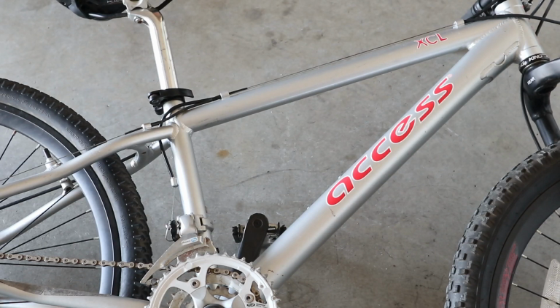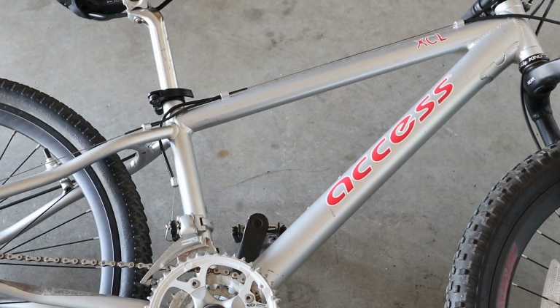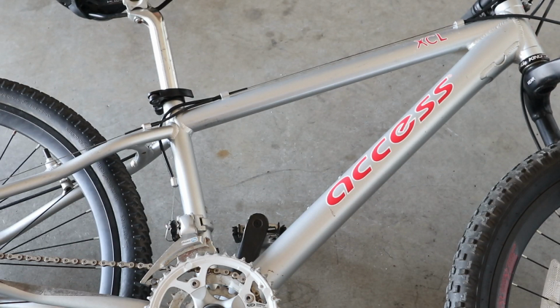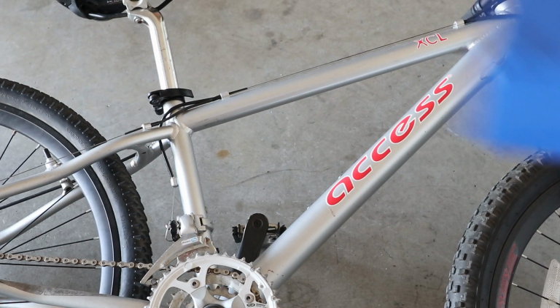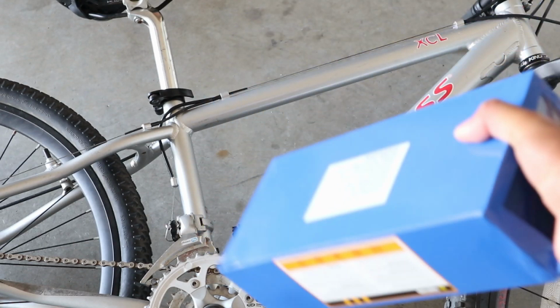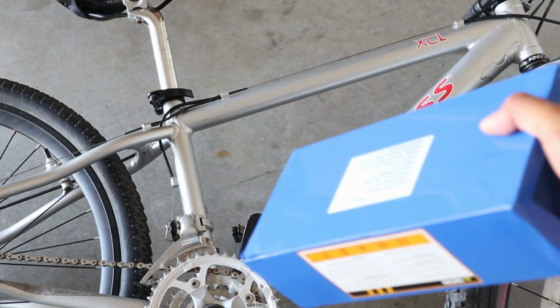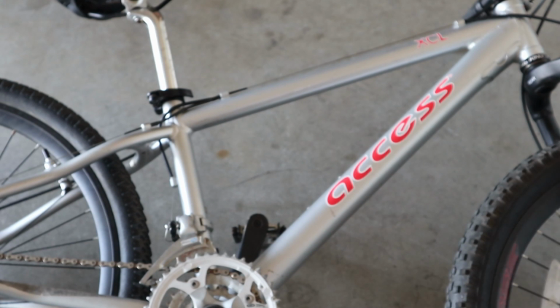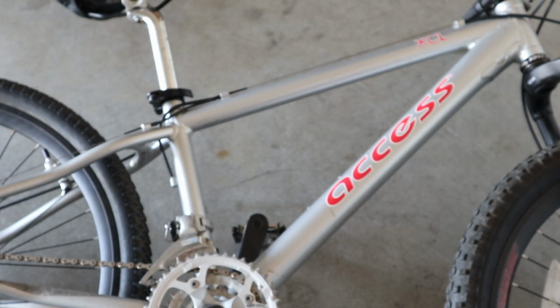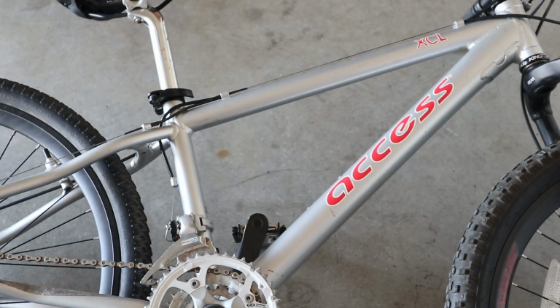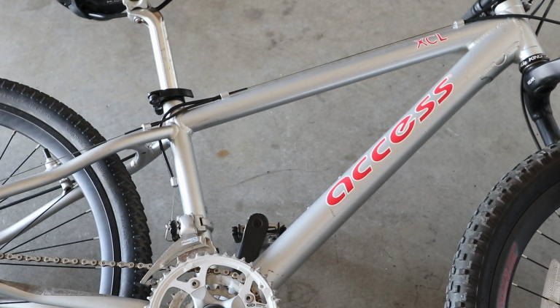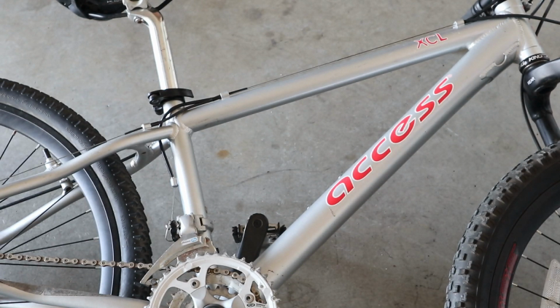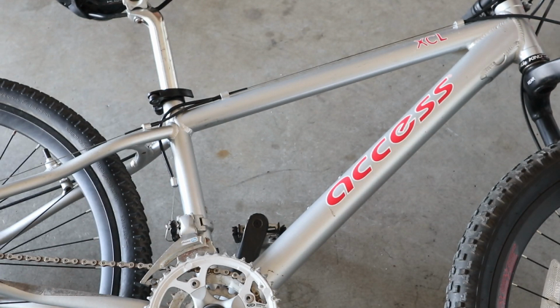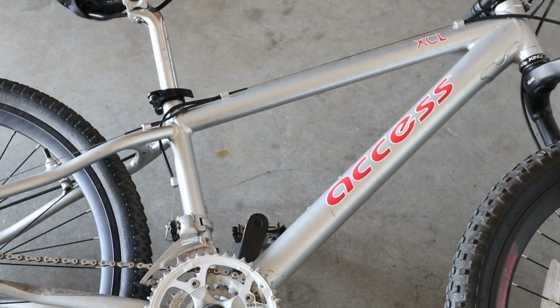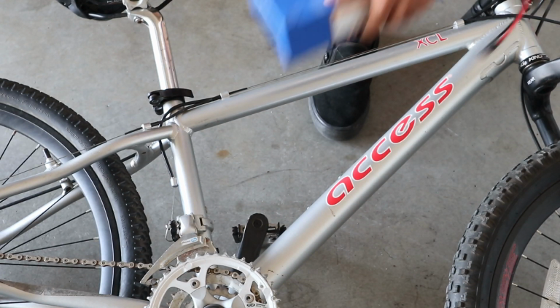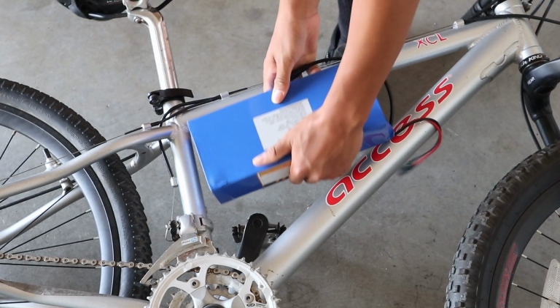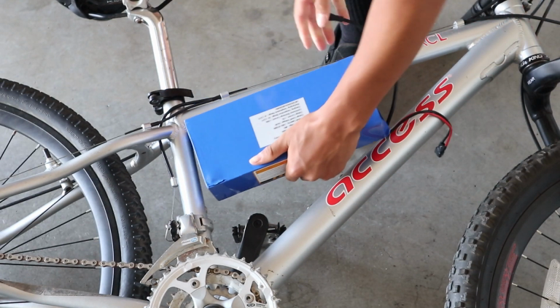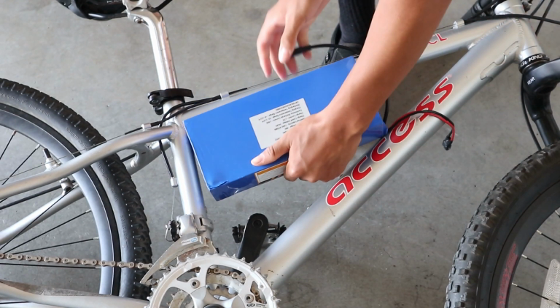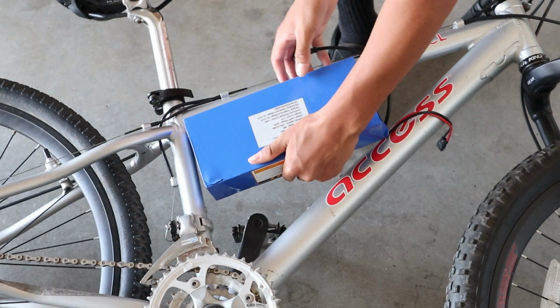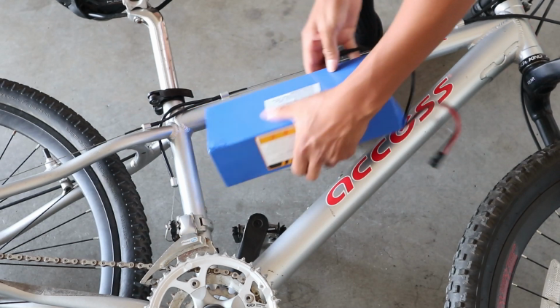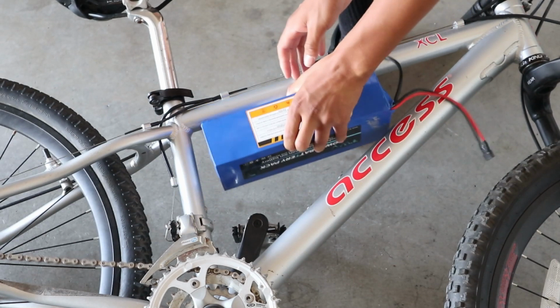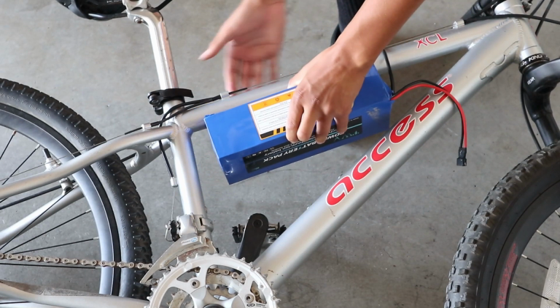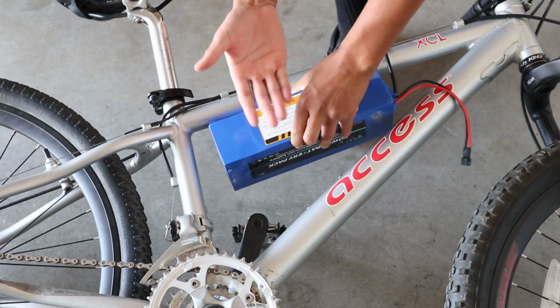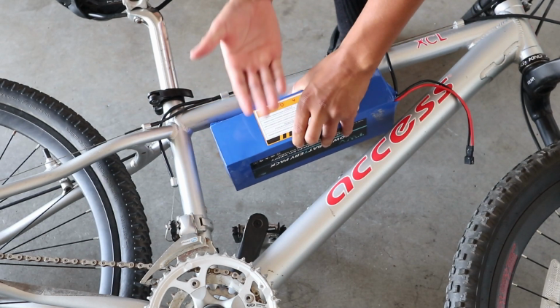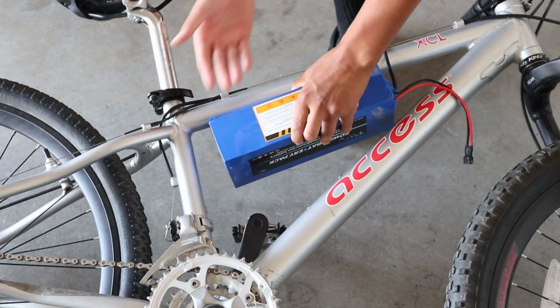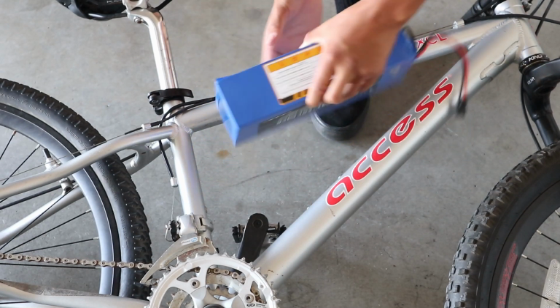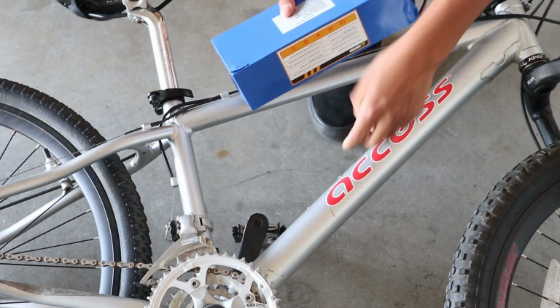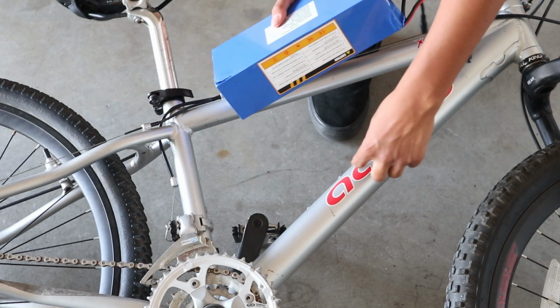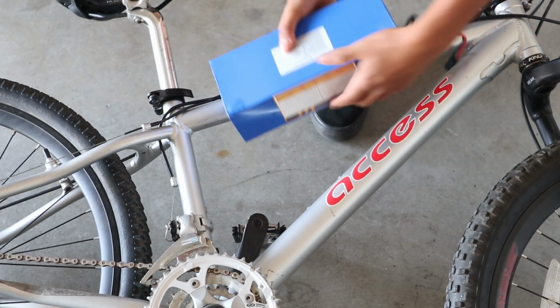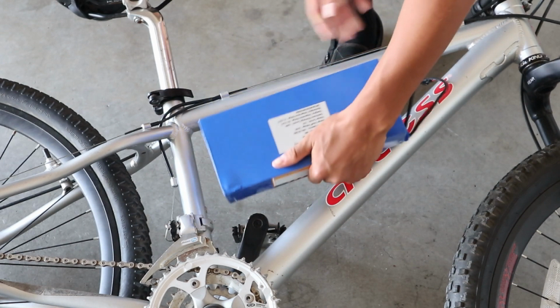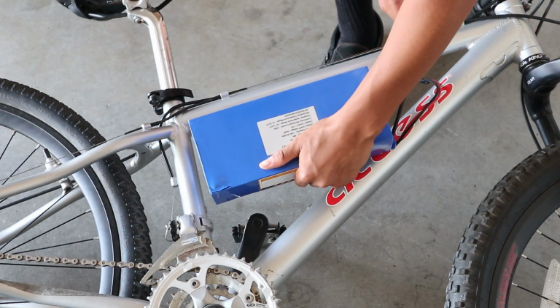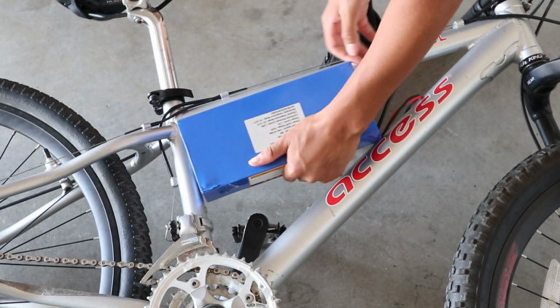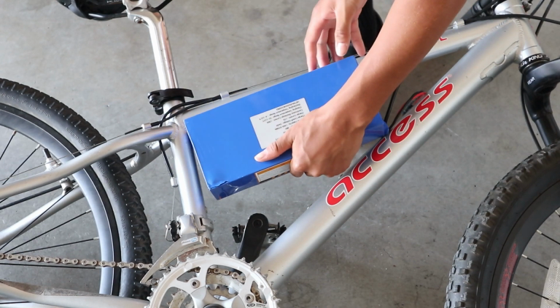The first thing I worked on was putting the battery into the frame. The battery was just too big to fit in one way, and putting it the other way wouldn't leave enough leg room. So I had to cut a little bit off of the frame so that the battery could slide in.